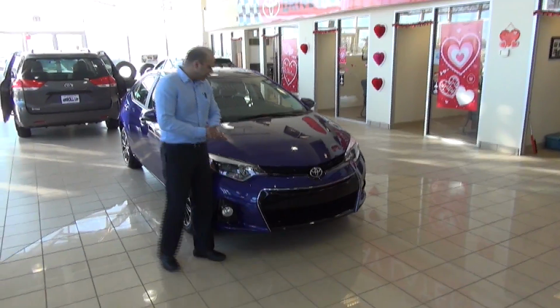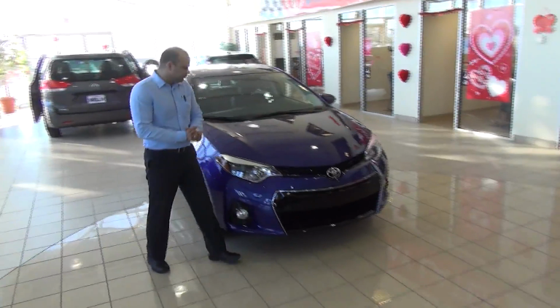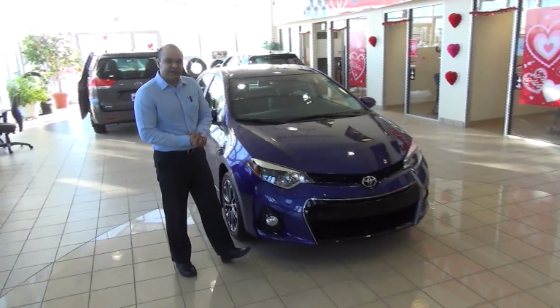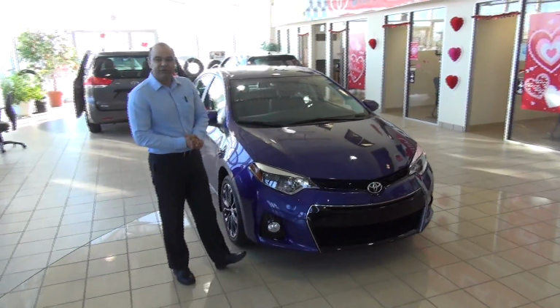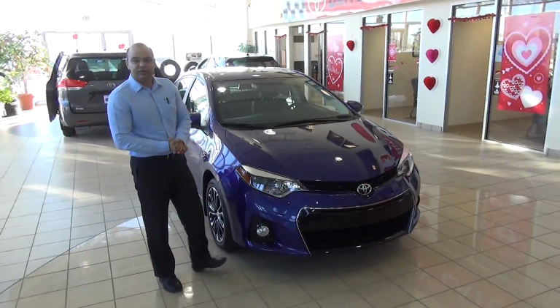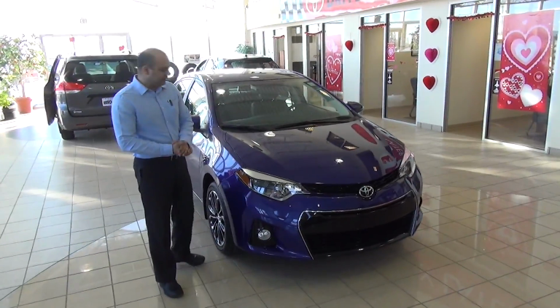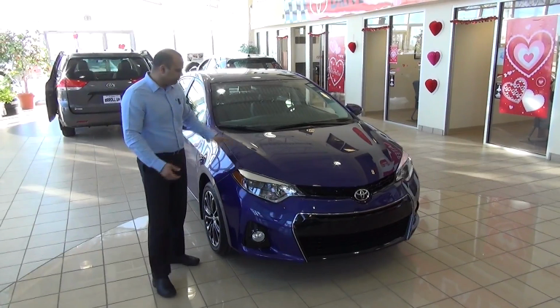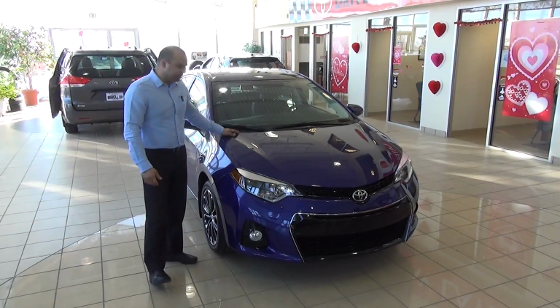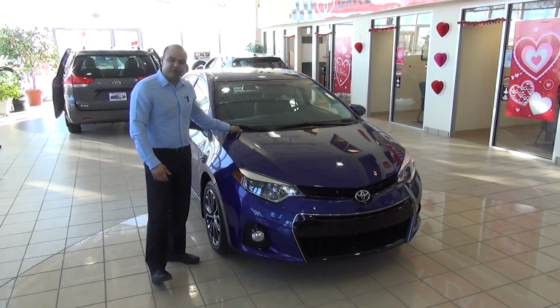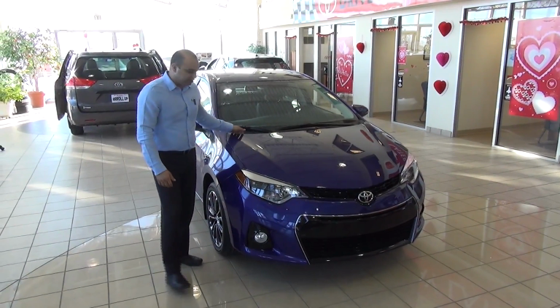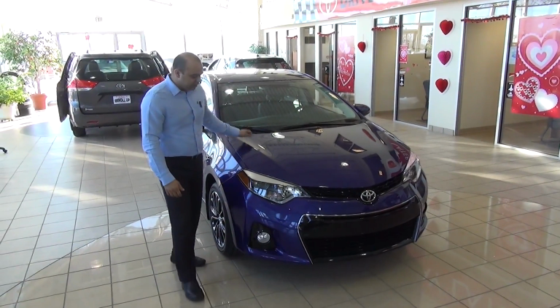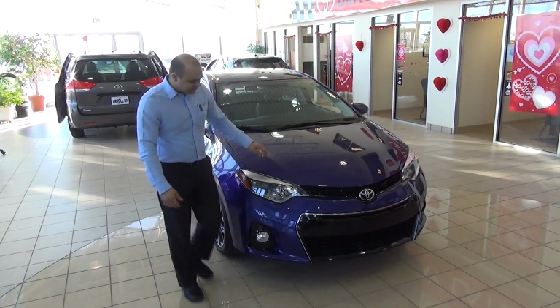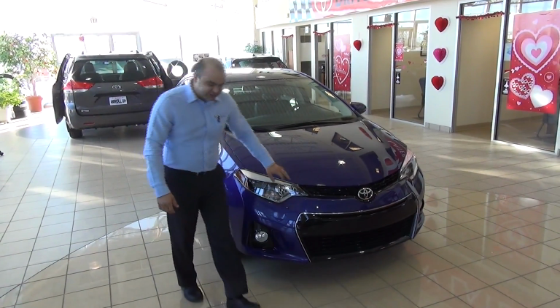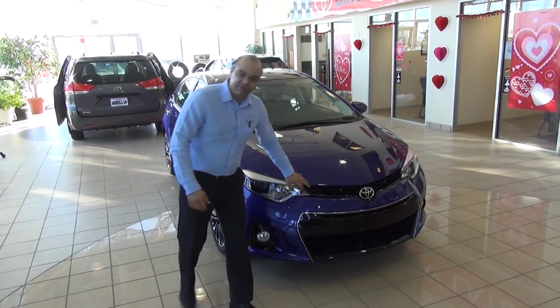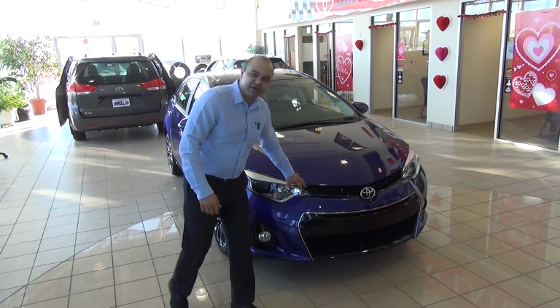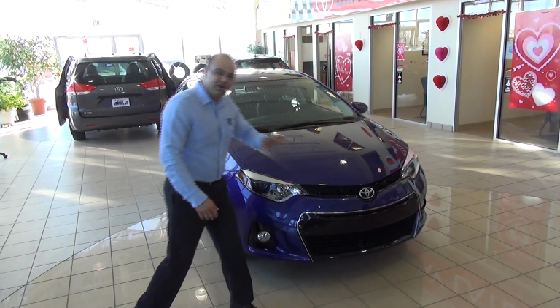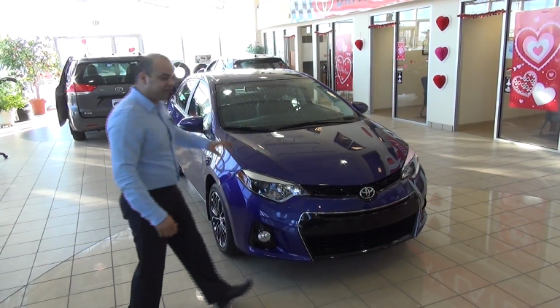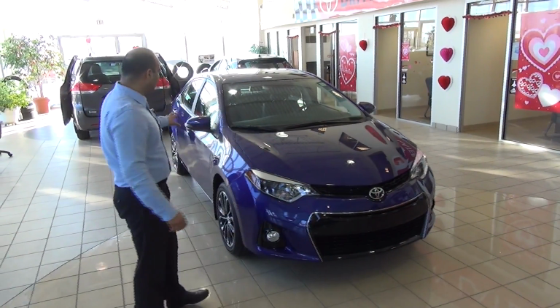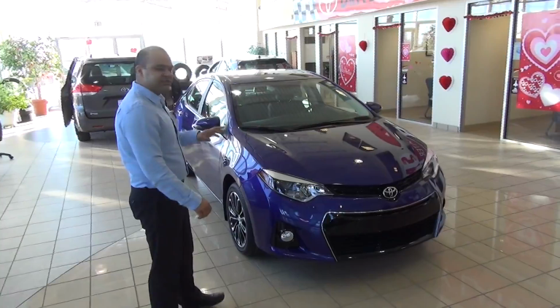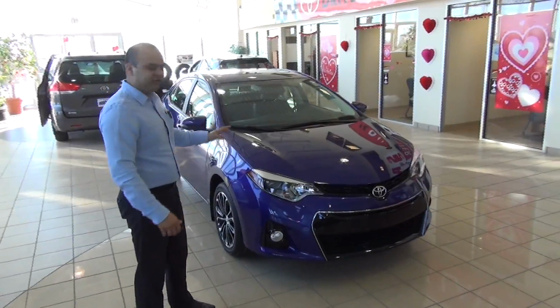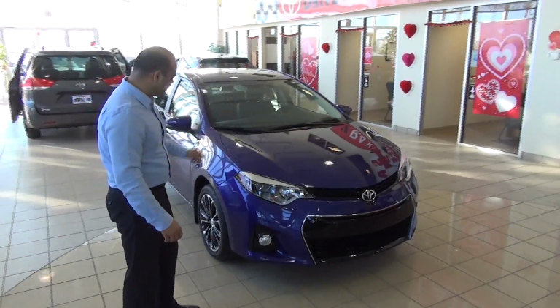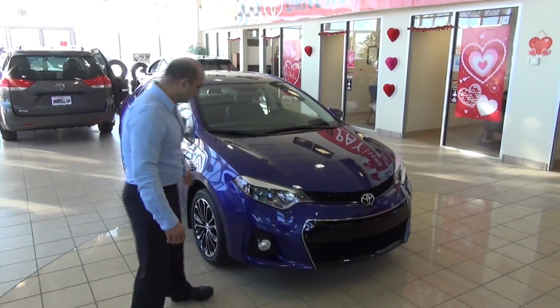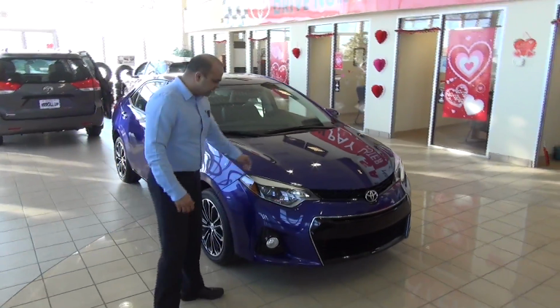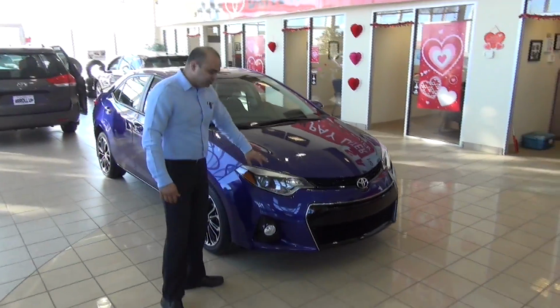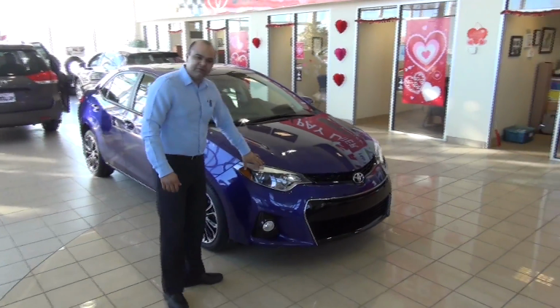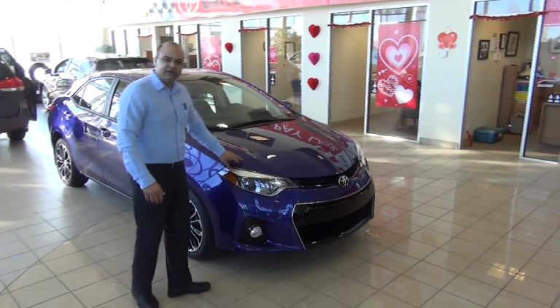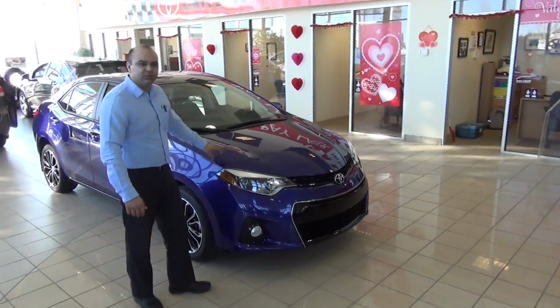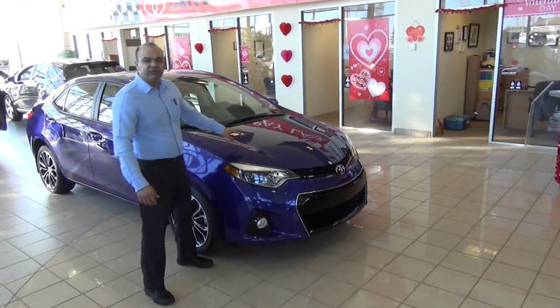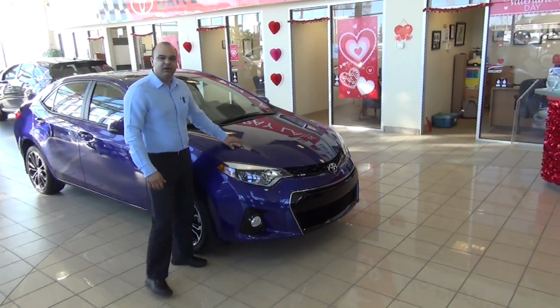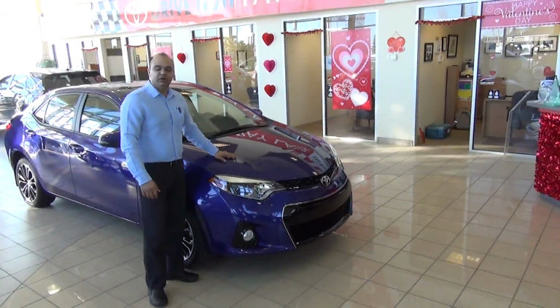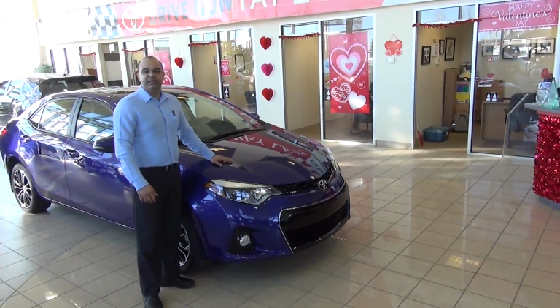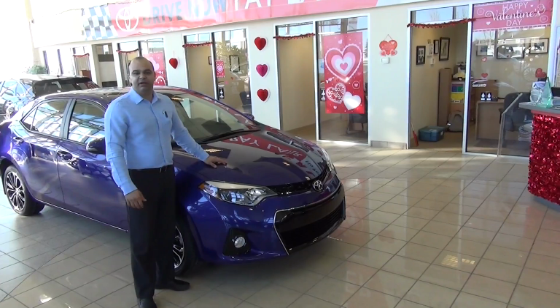With the redesign of the Toyota Corolla 2014 model, as you can see starting from the front all the way to the back, it's a full redesign. The looks in the front are amazing, and what's under the hood is even better.